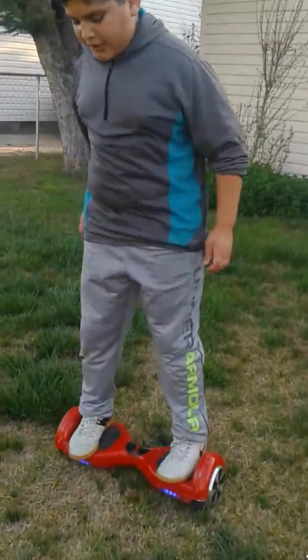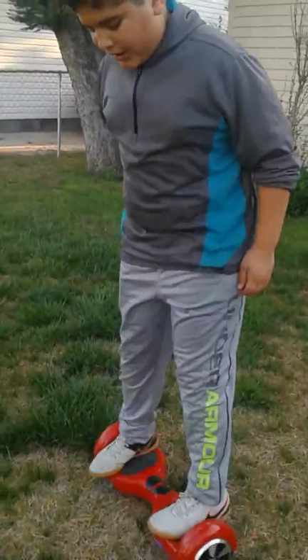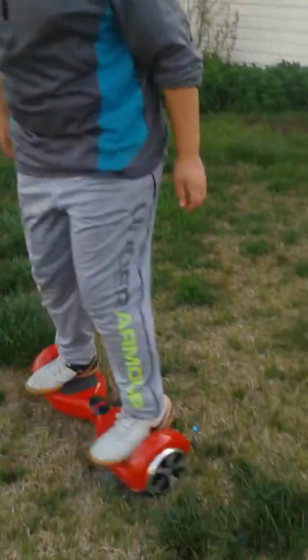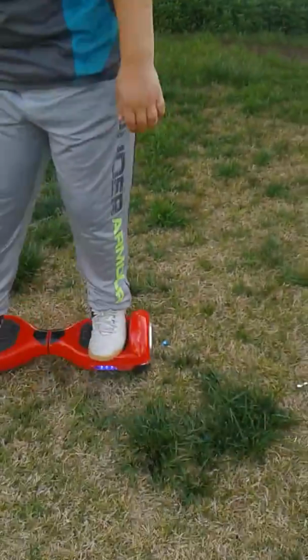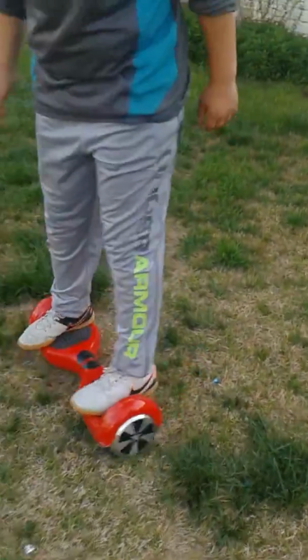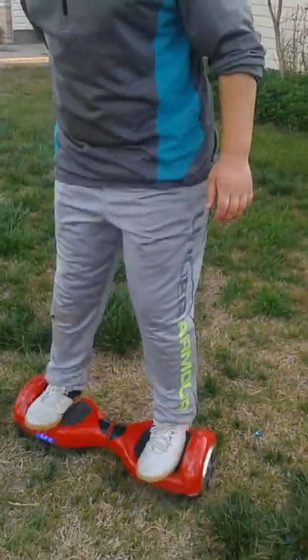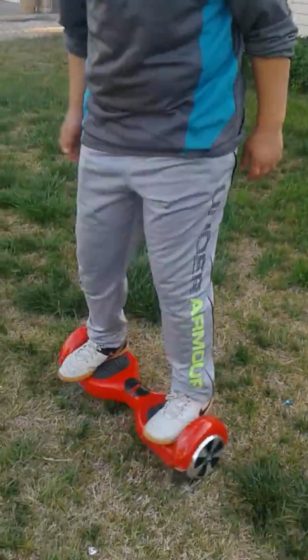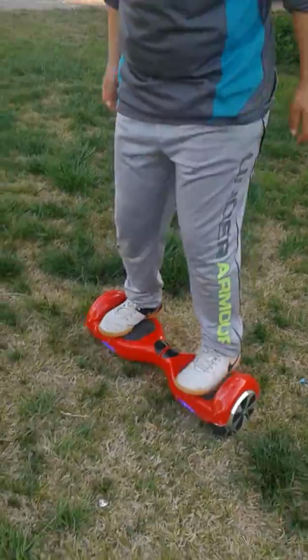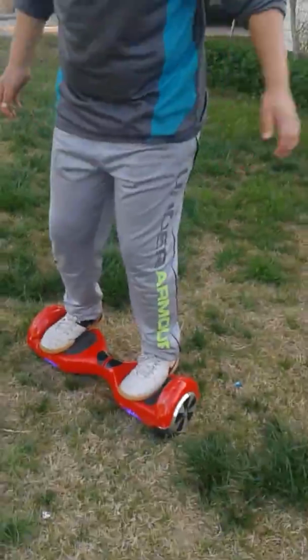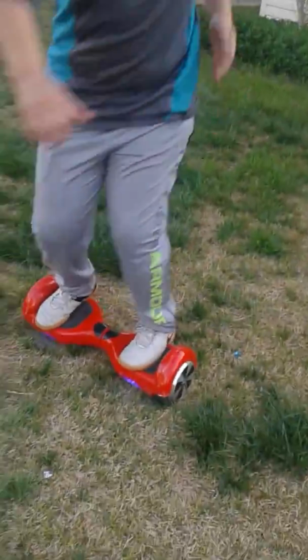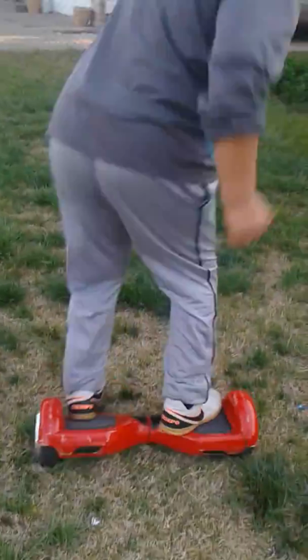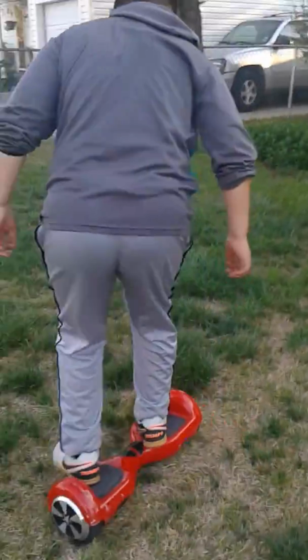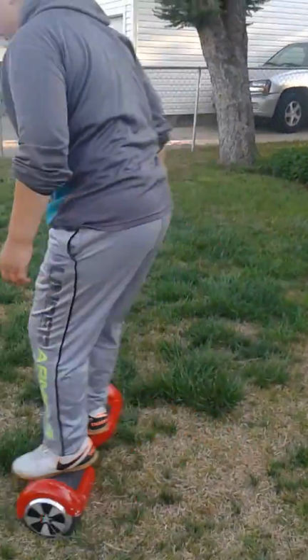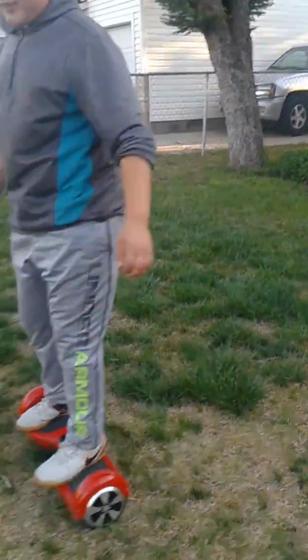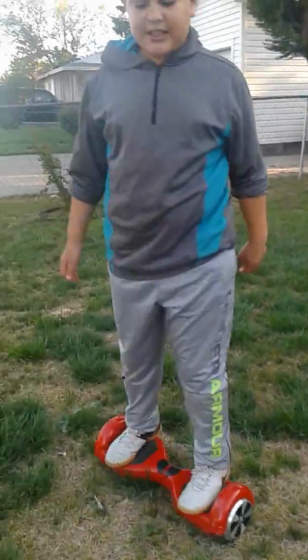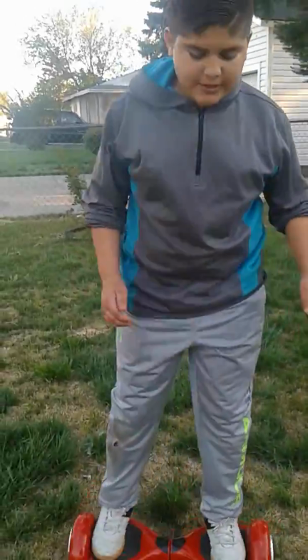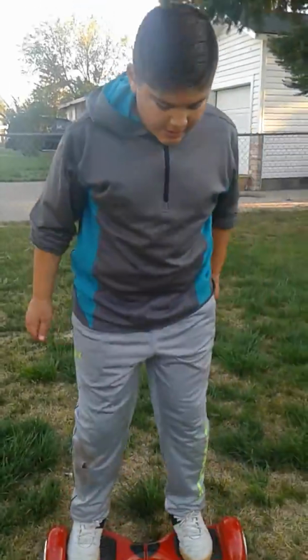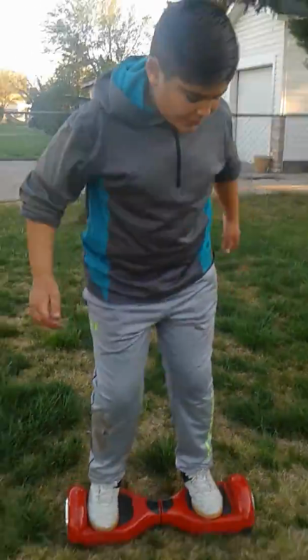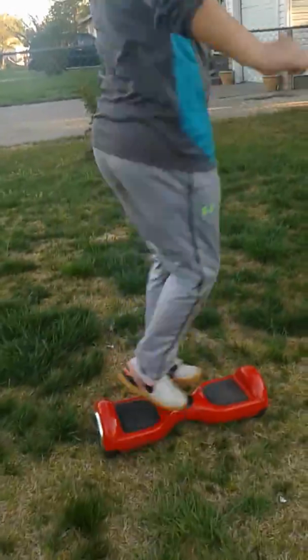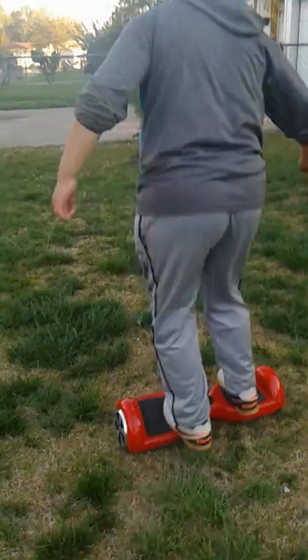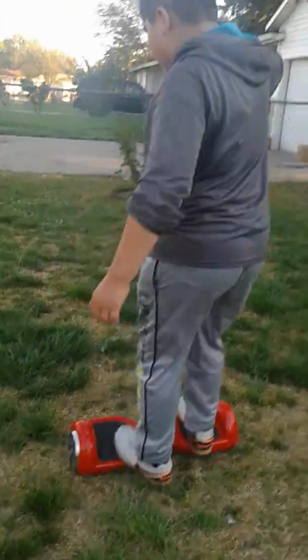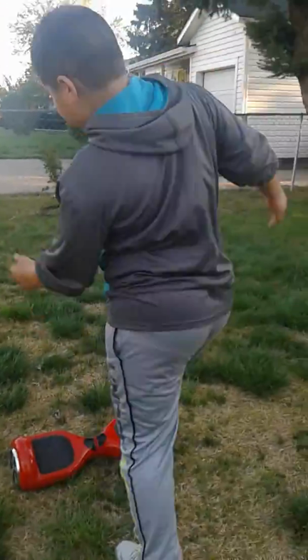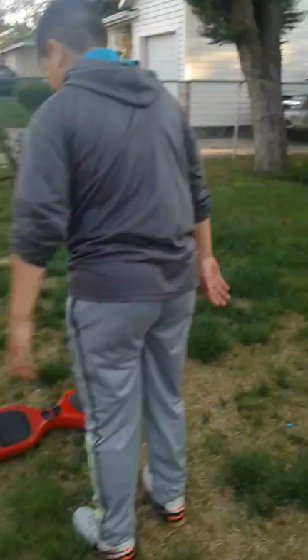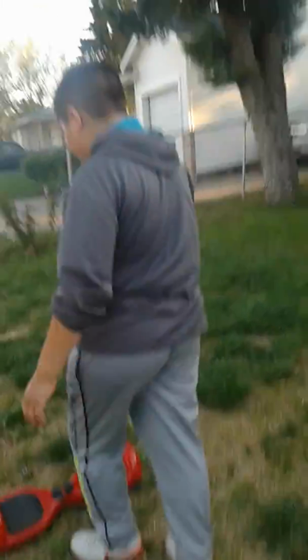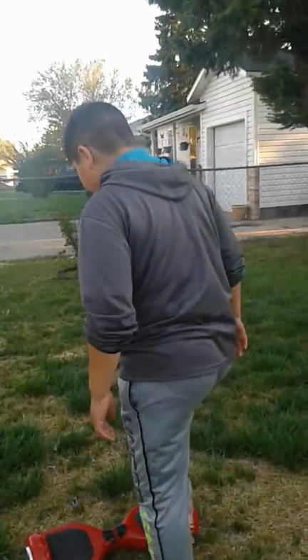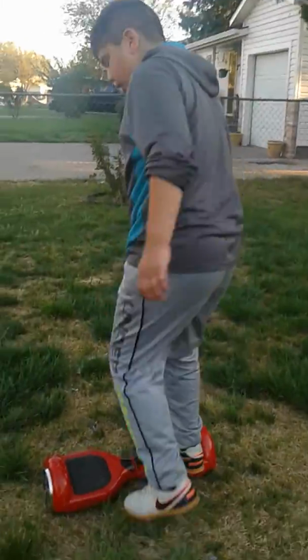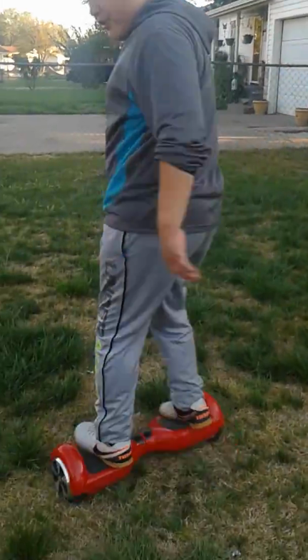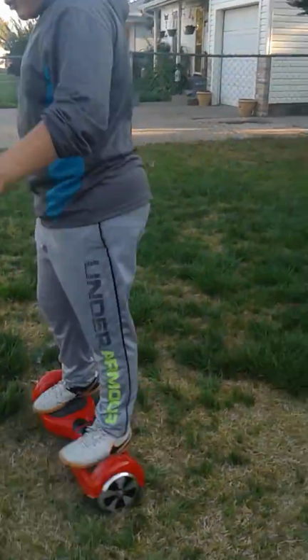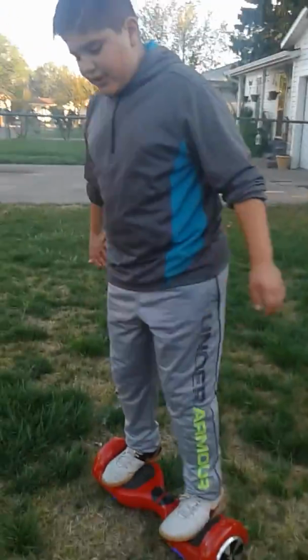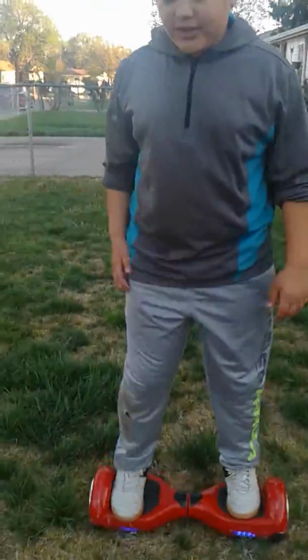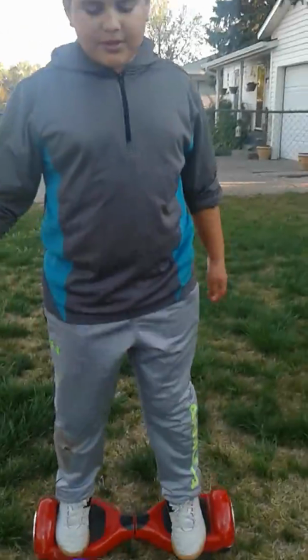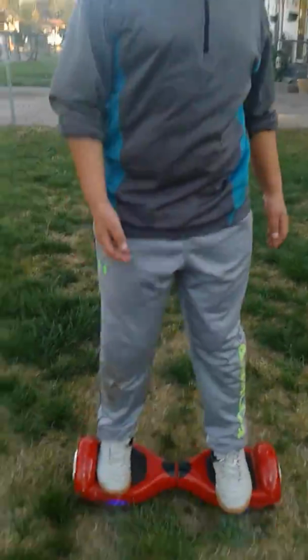What I do is I go back and forth, back and forth, back and forth, and then I spin and put my foot in the exact same place I jumped off from. I've been doing a lot of tricks with this and it's kind of messing up.